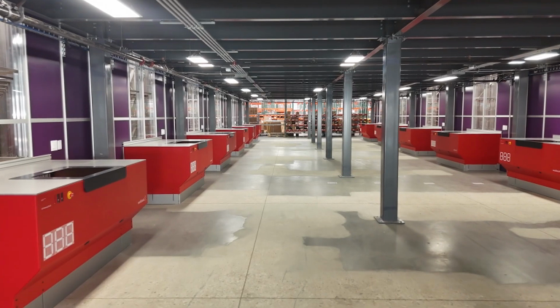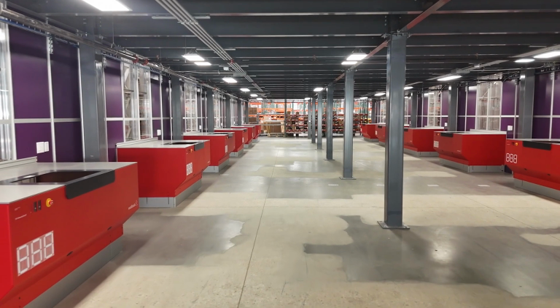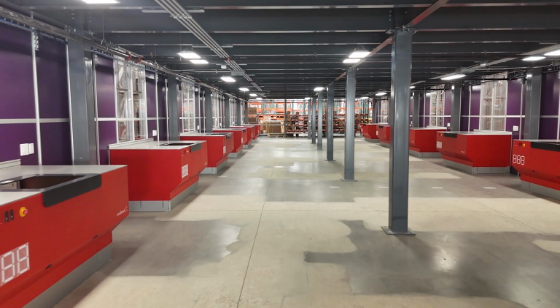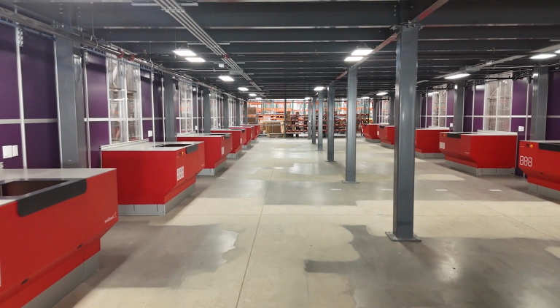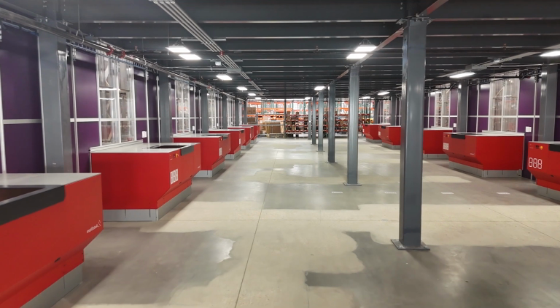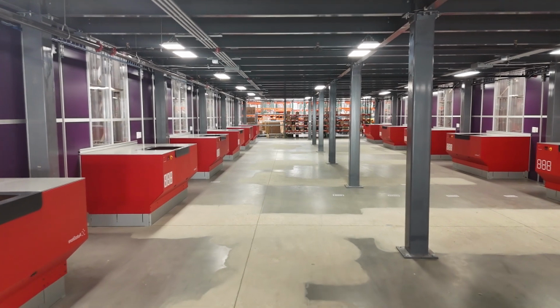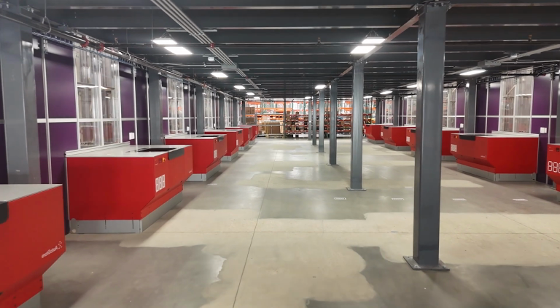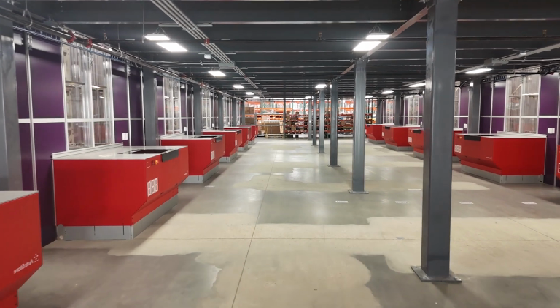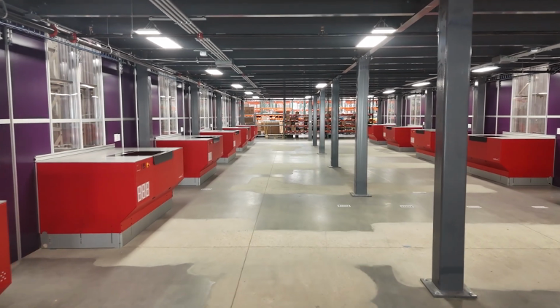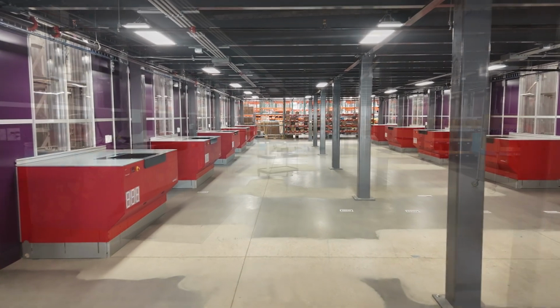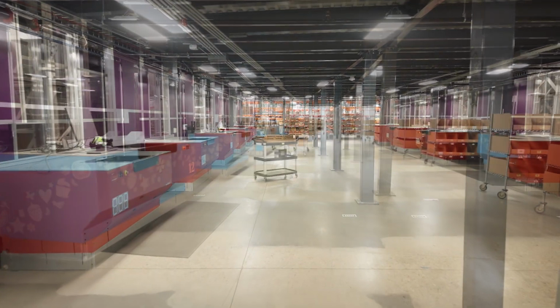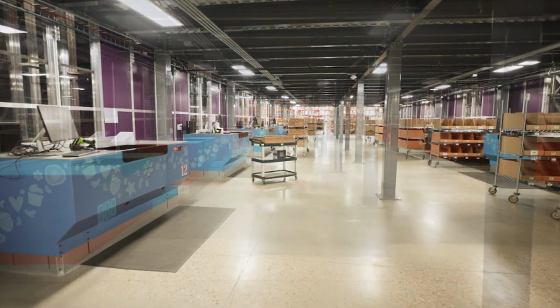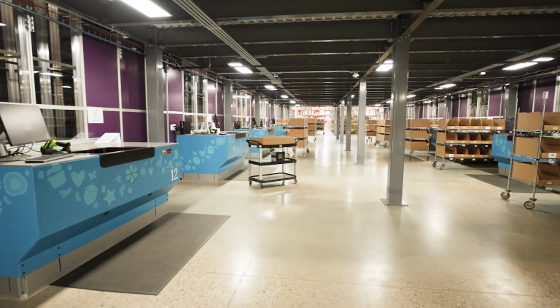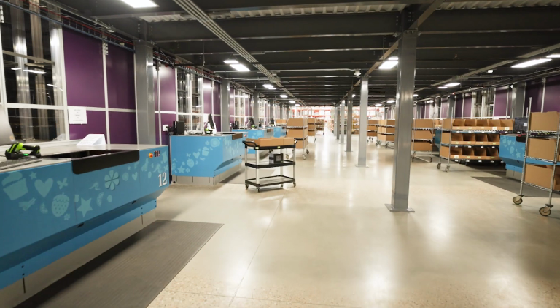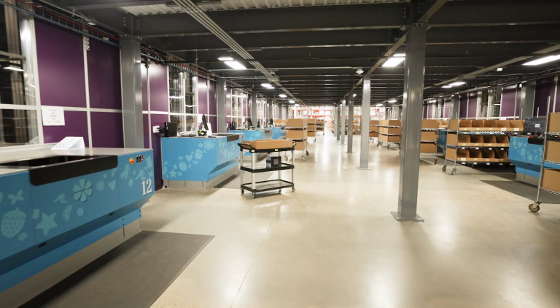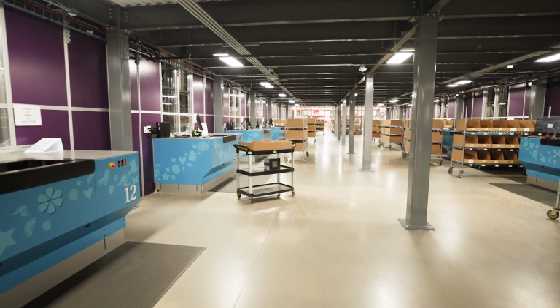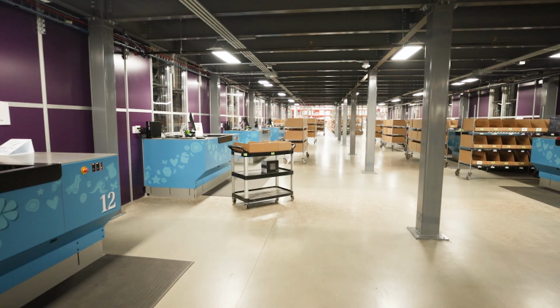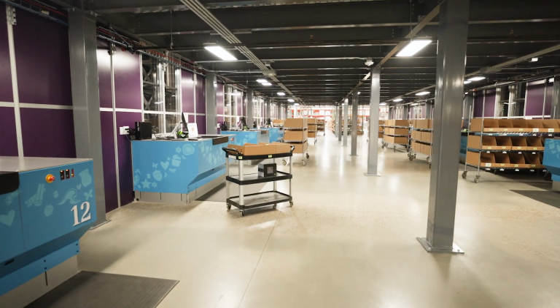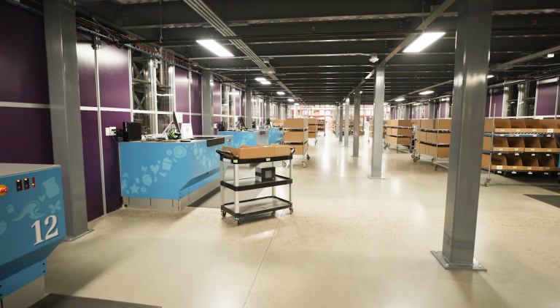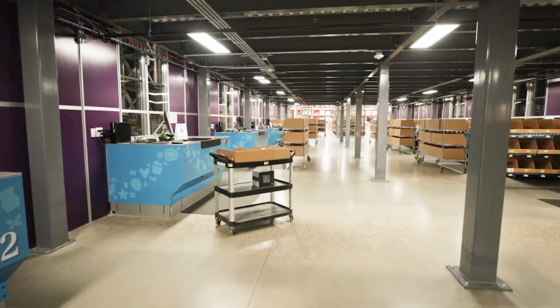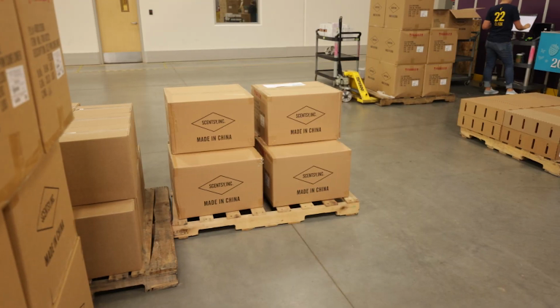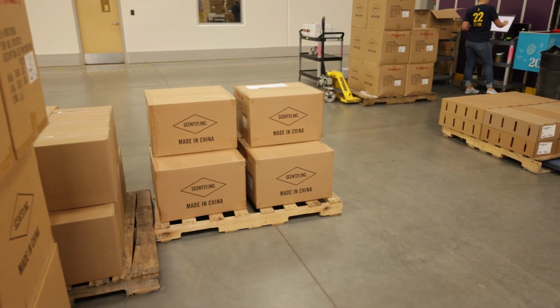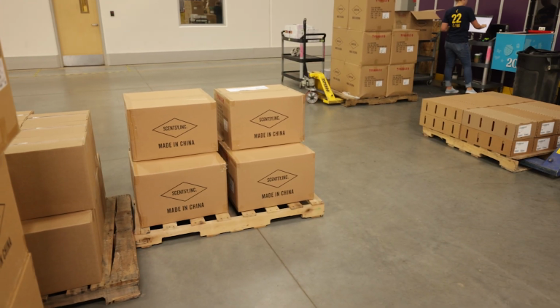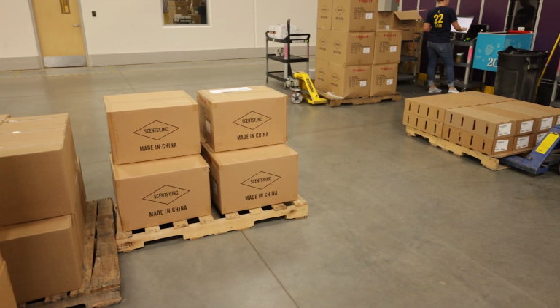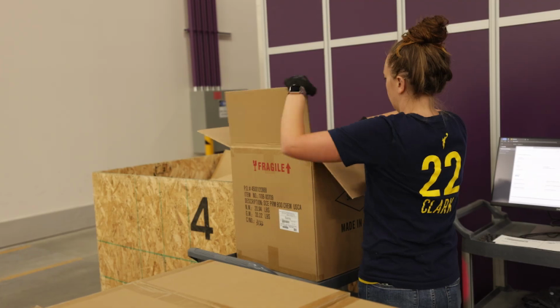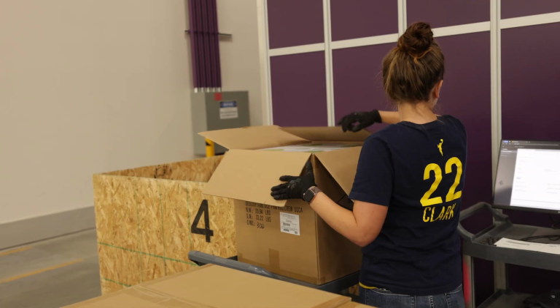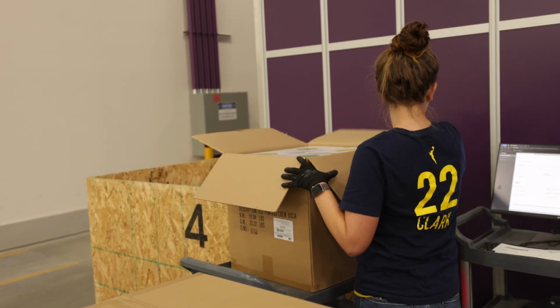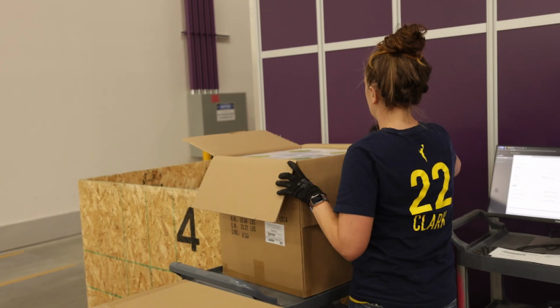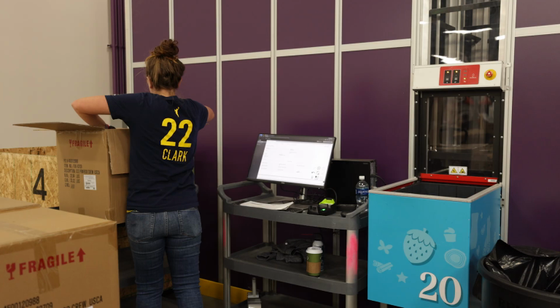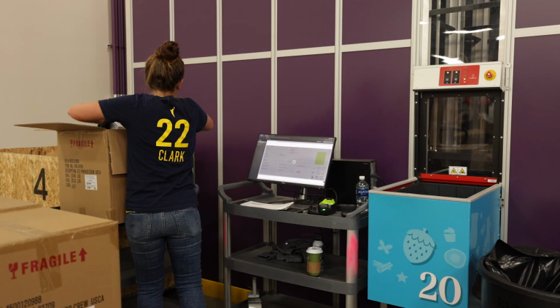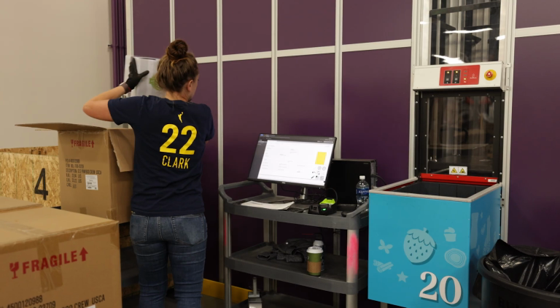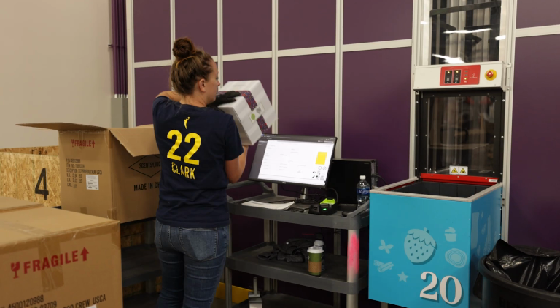The tunnel is the area in the middle of the AutoStore where bins of product arrive at 16 different picking ports. On the east end of the AutoStore, there are two decanting ports where product is loaded into bins.